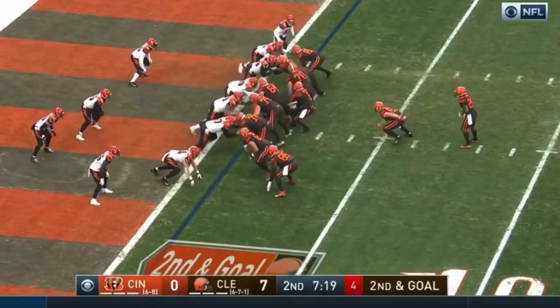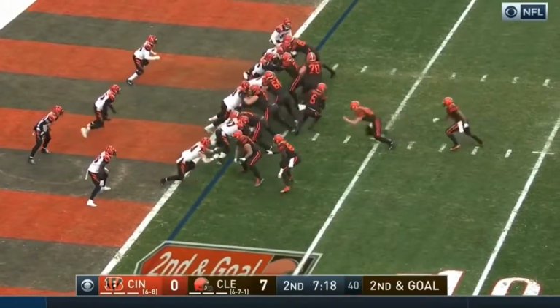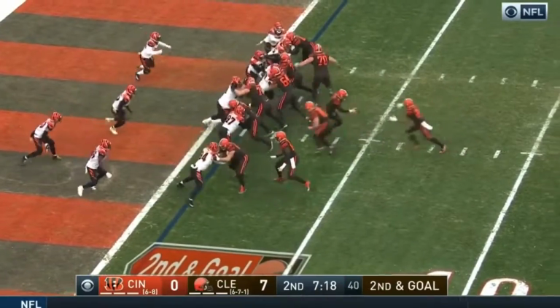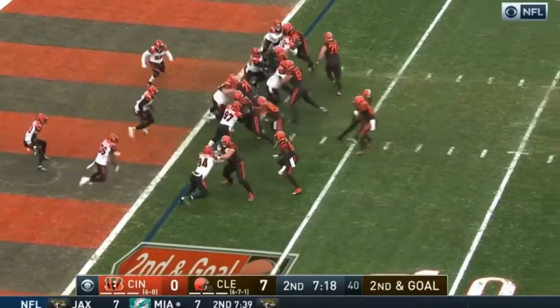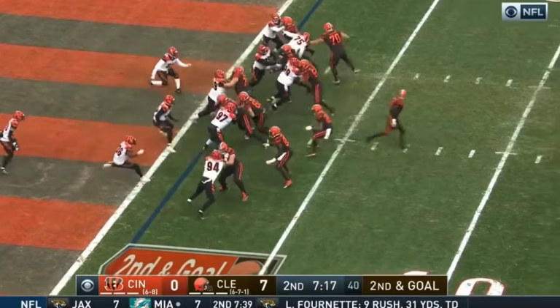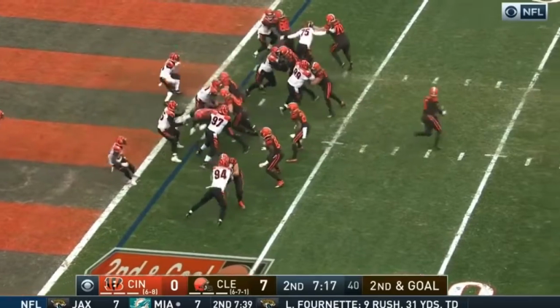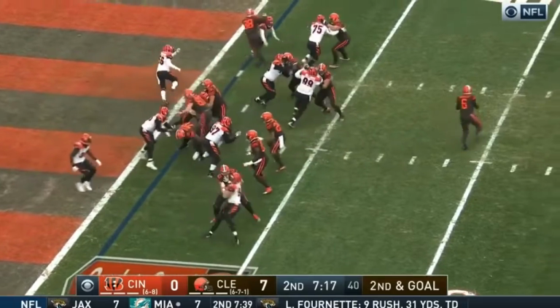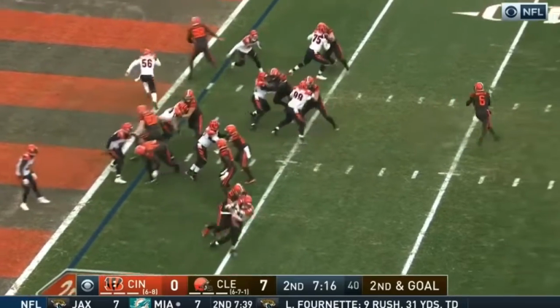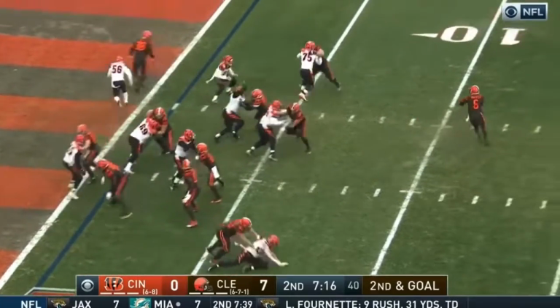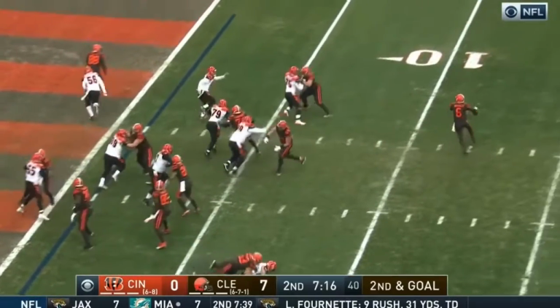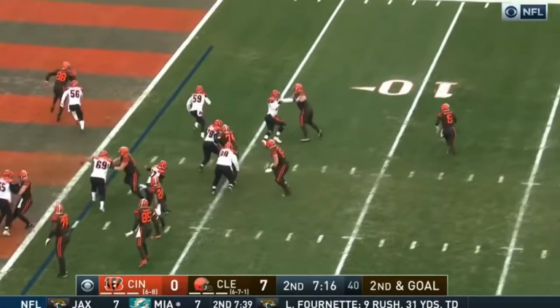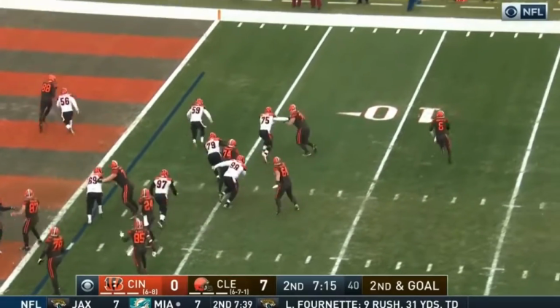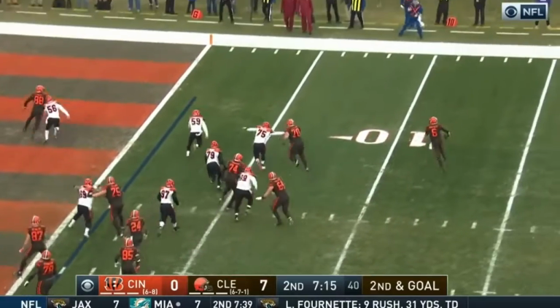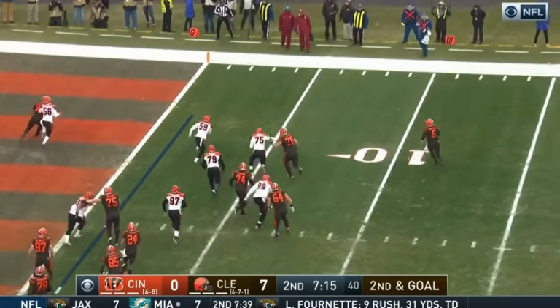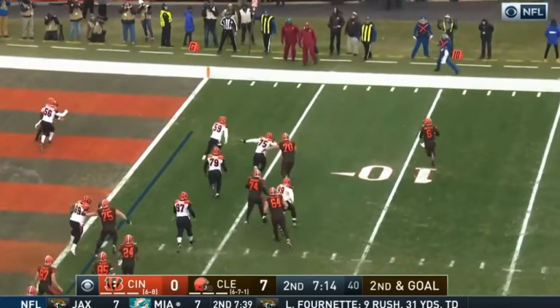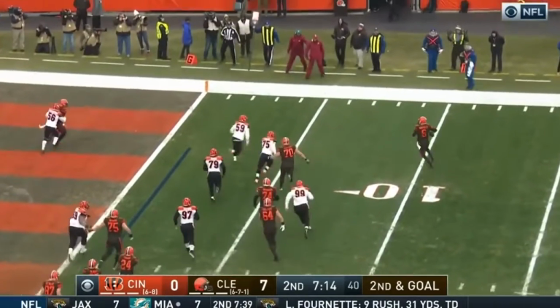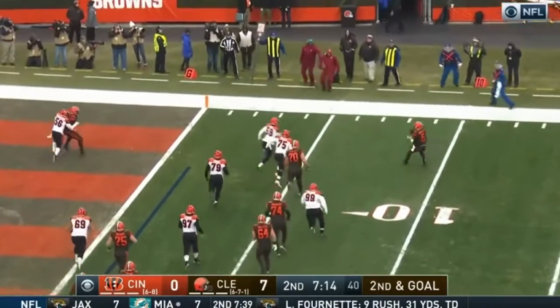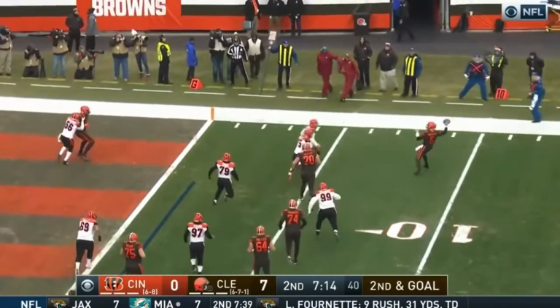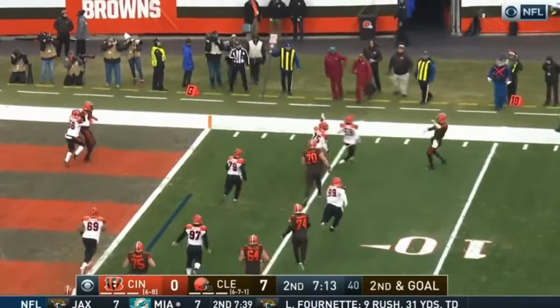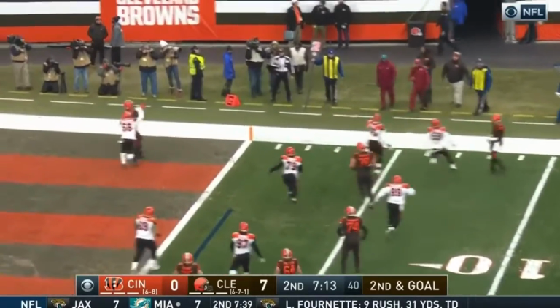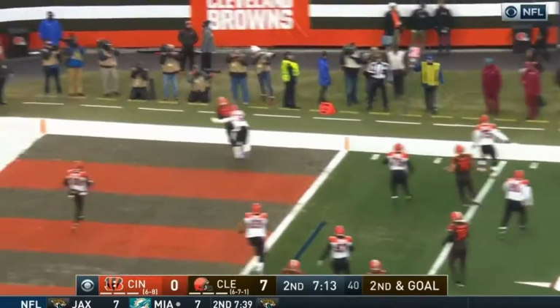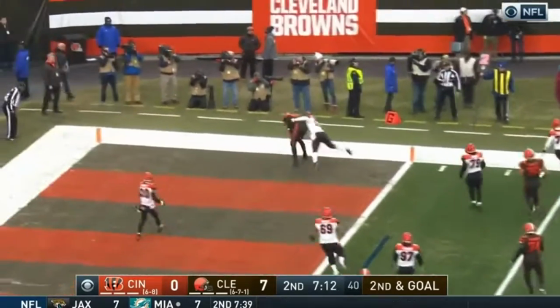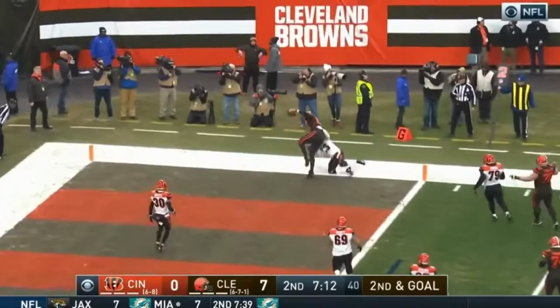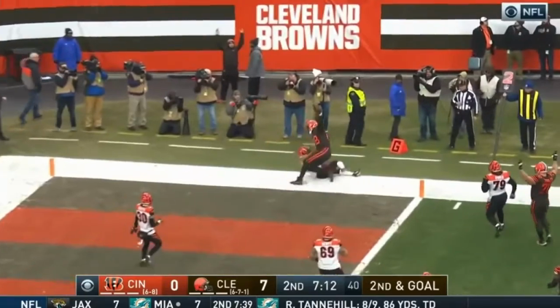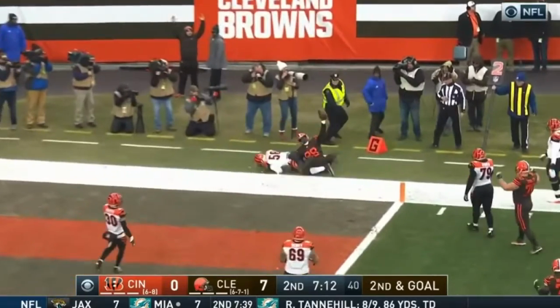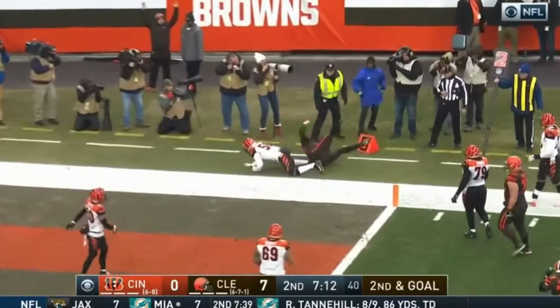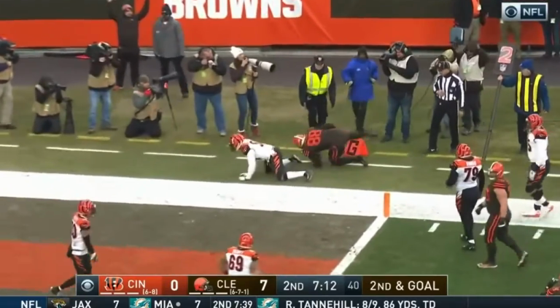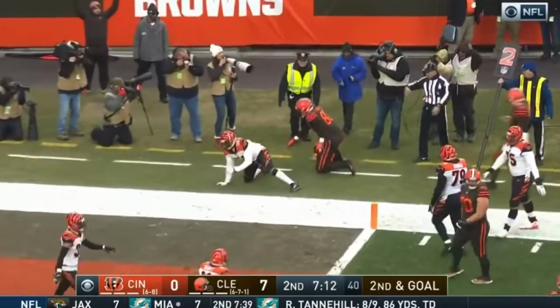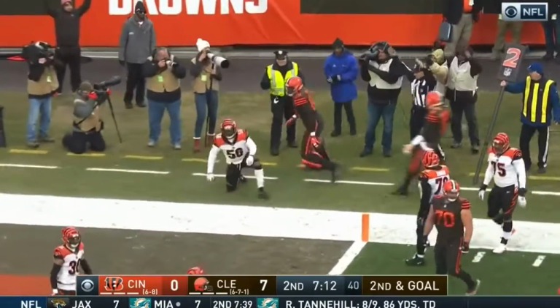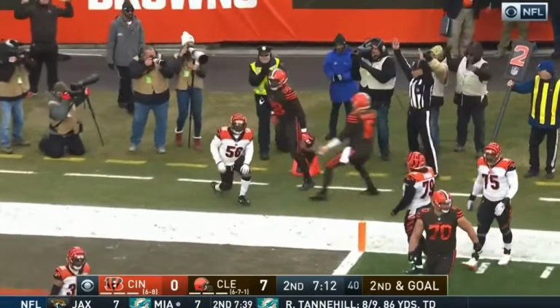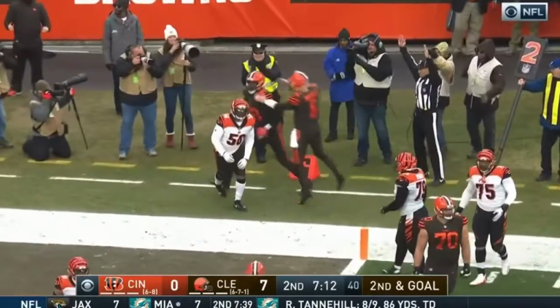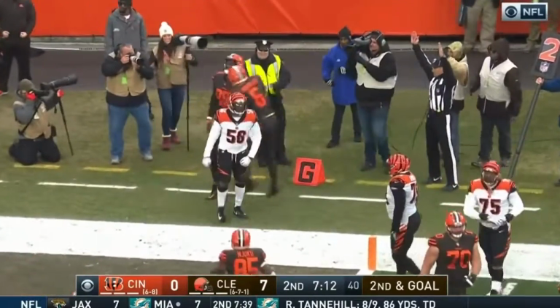Landry. Second and goal. A little play action from Mayfield, throws to the end zone — it's caught for the Browns. Touchdown.